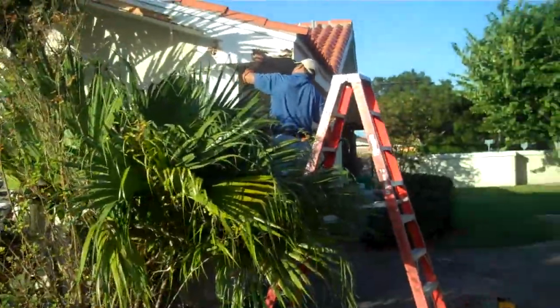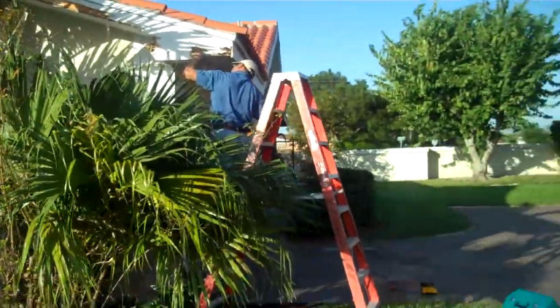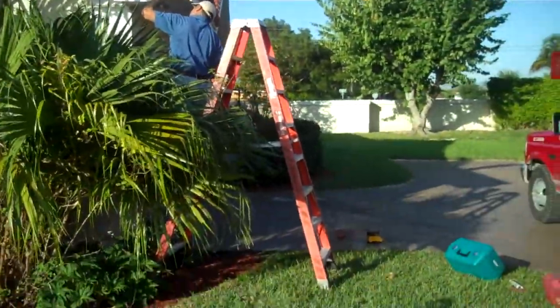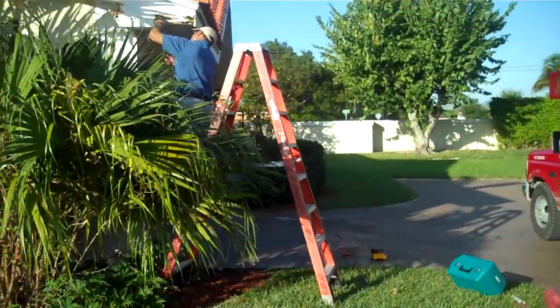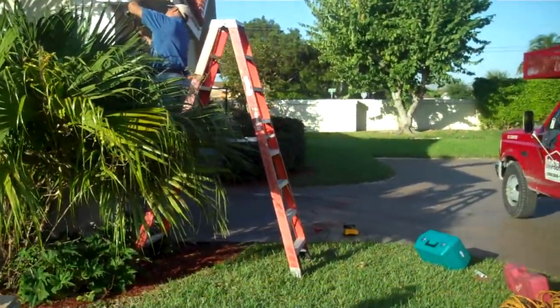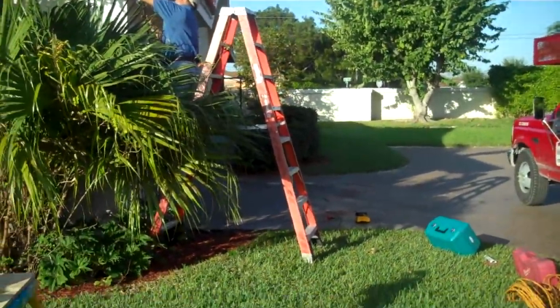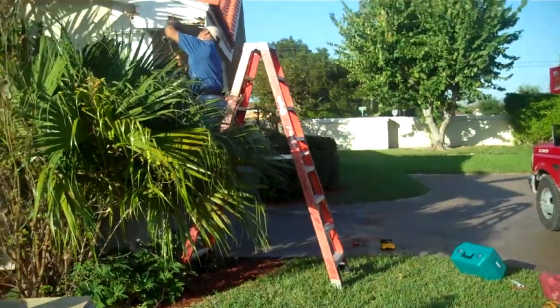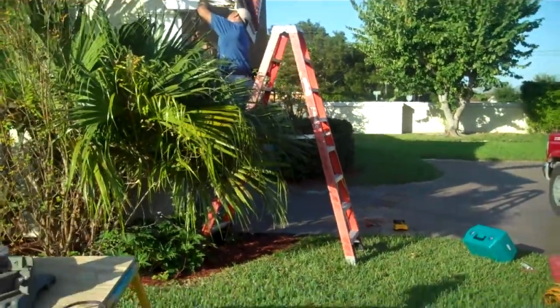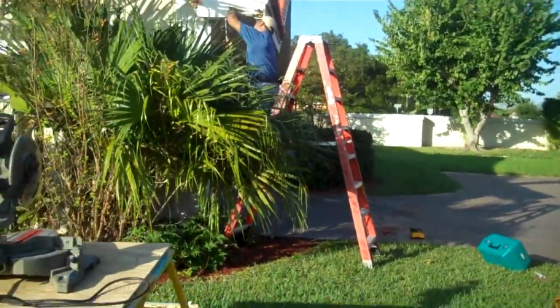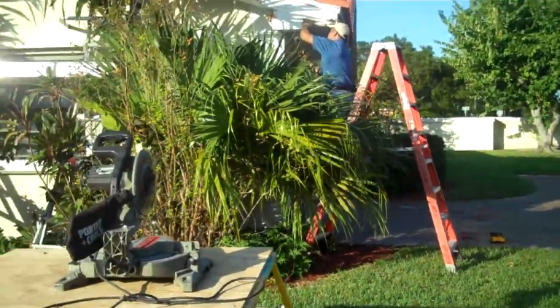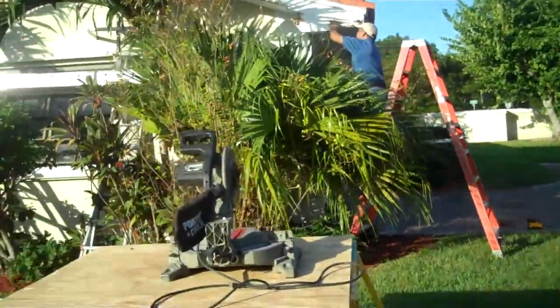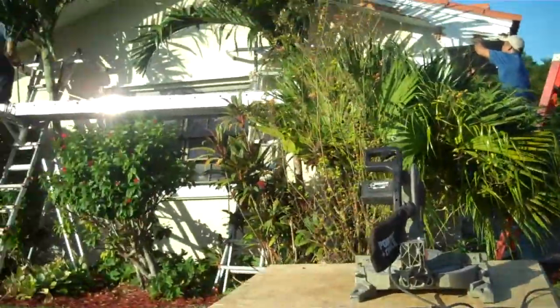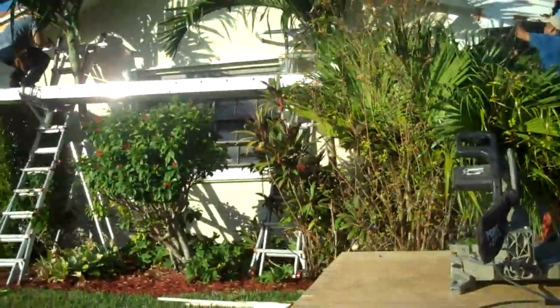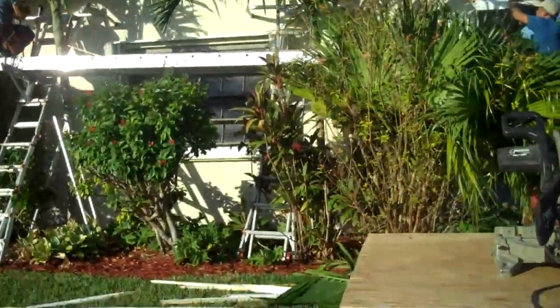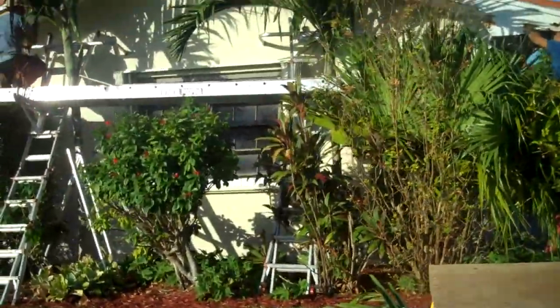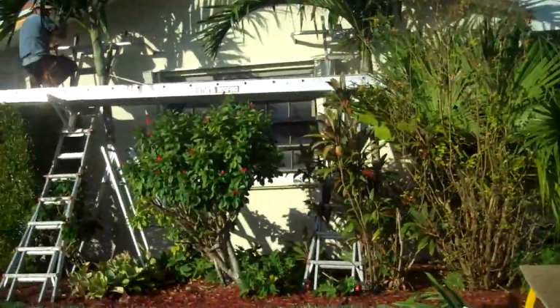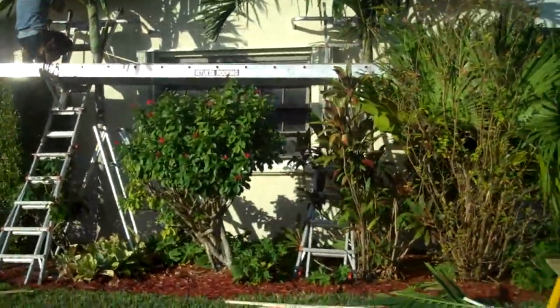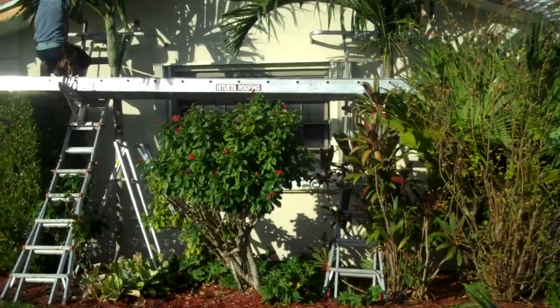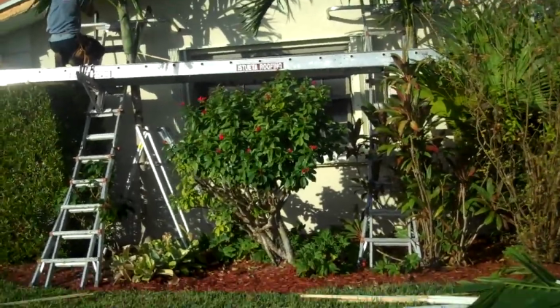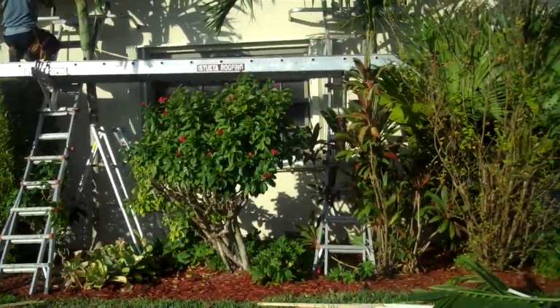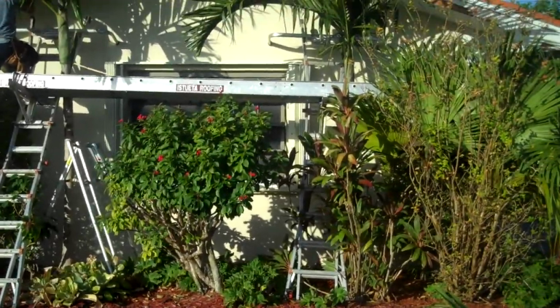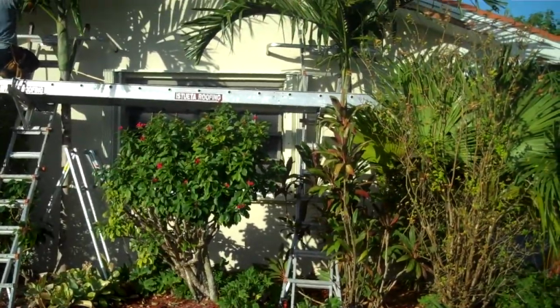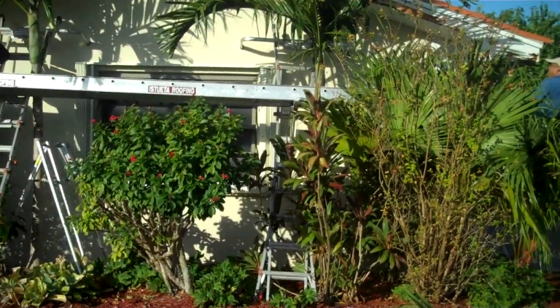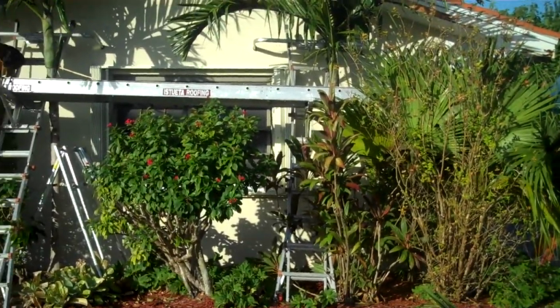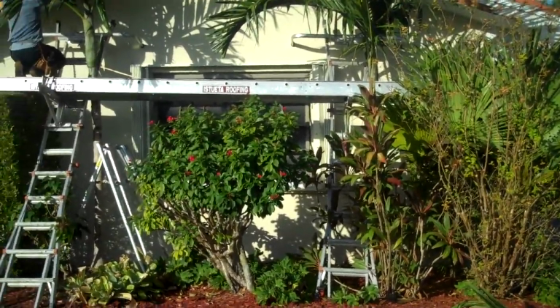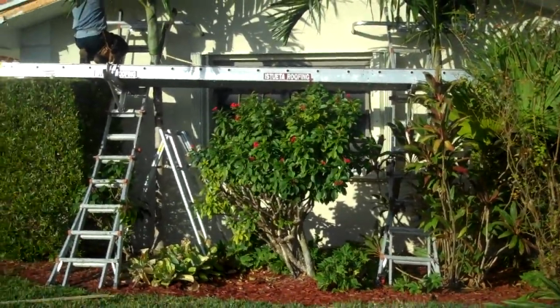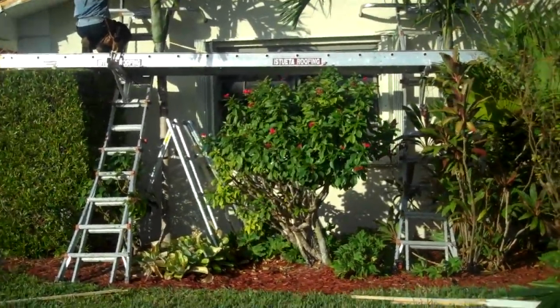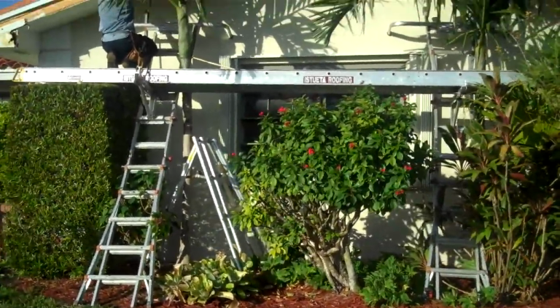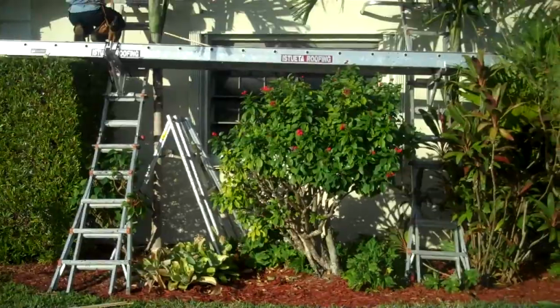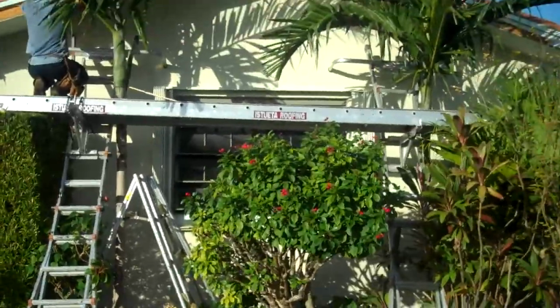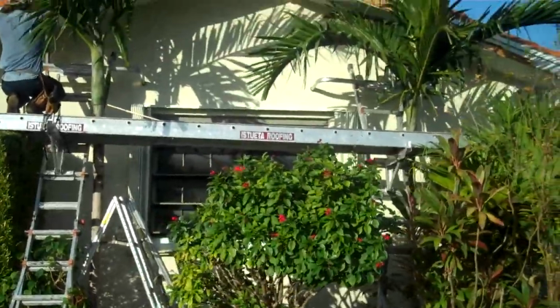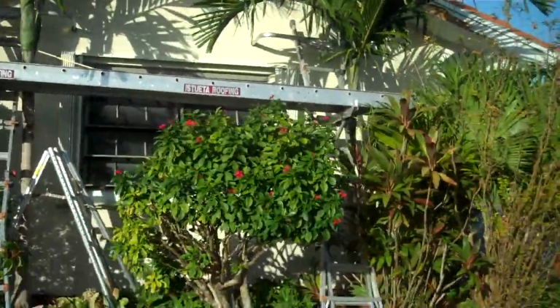You can see the staging is very important to have the proper equipment — to be able to set the staging and at the same time preserve the landscaping and the existing paint on the house.